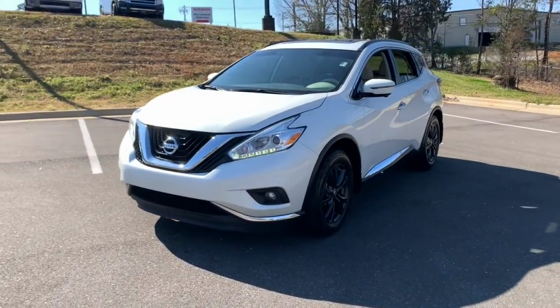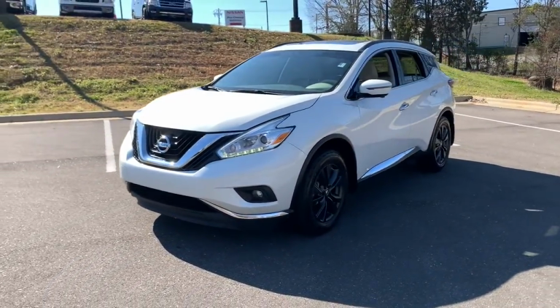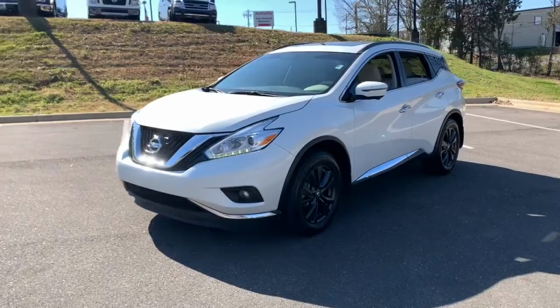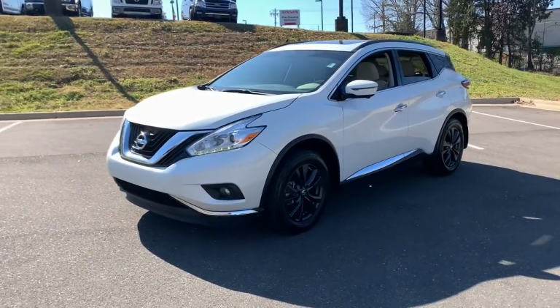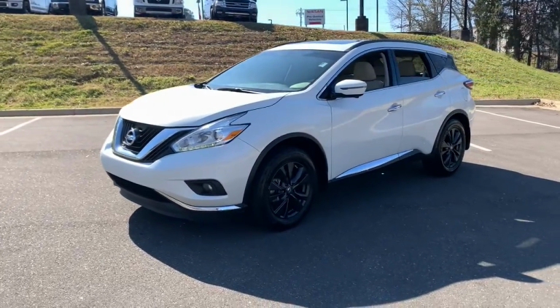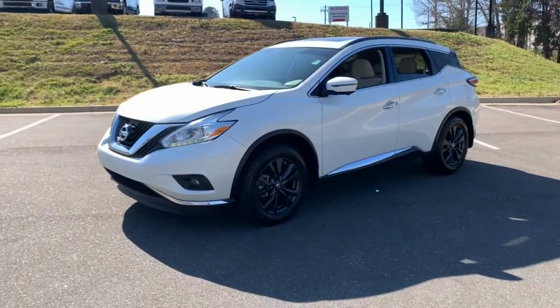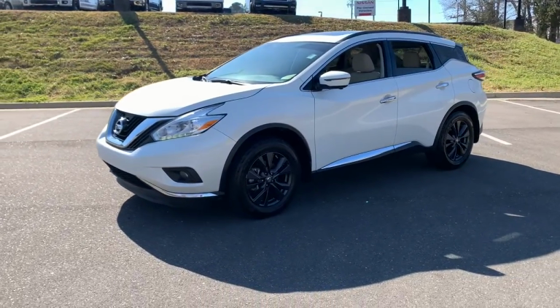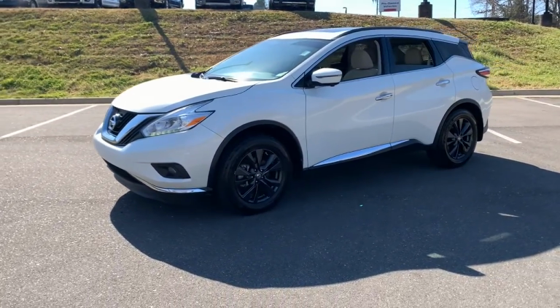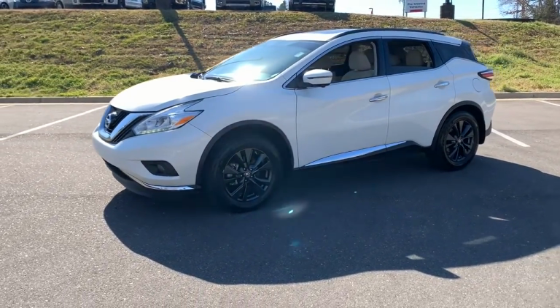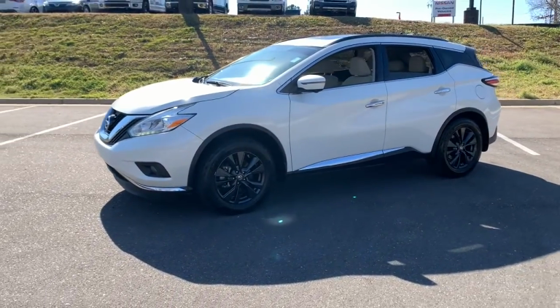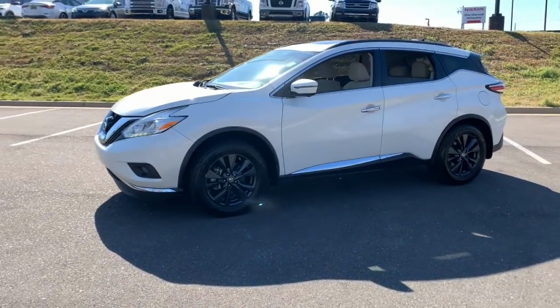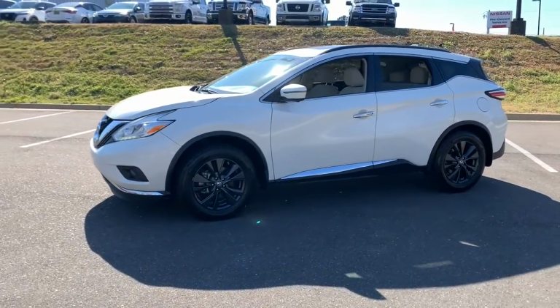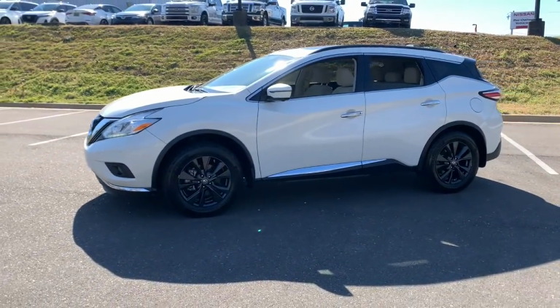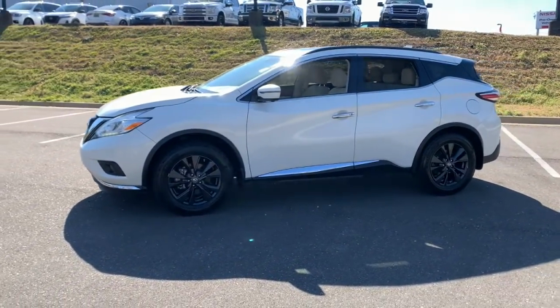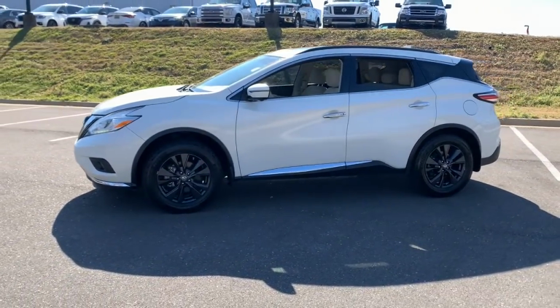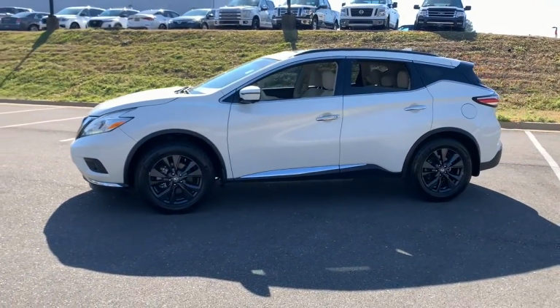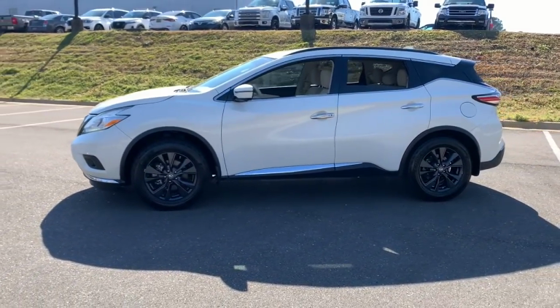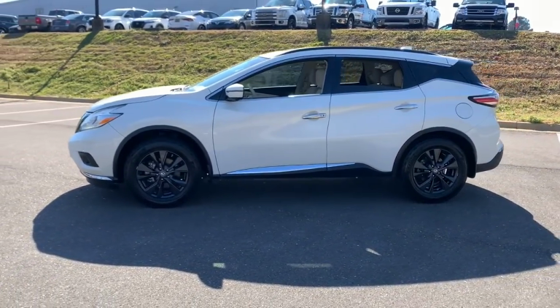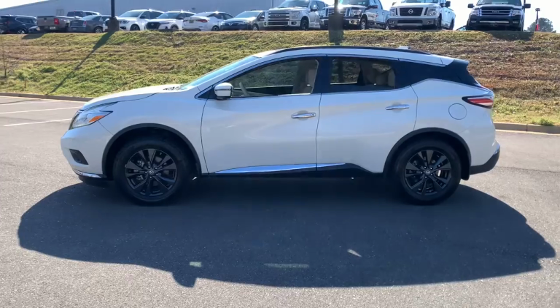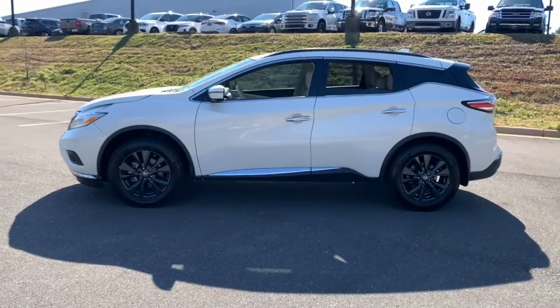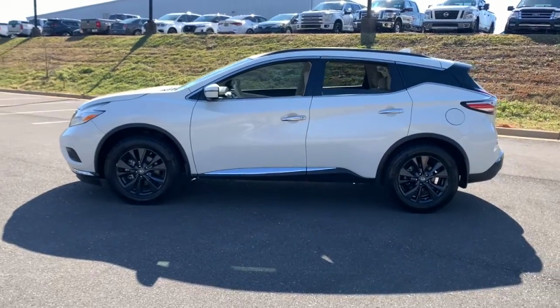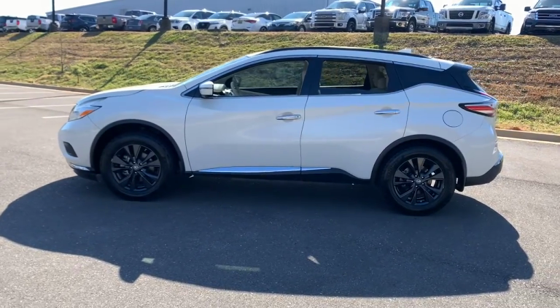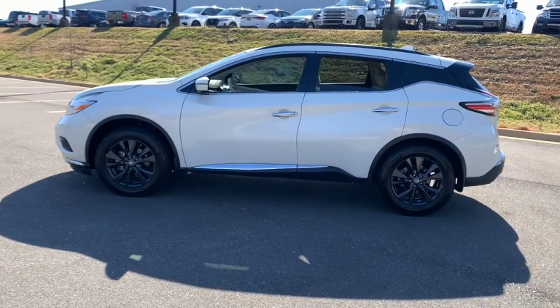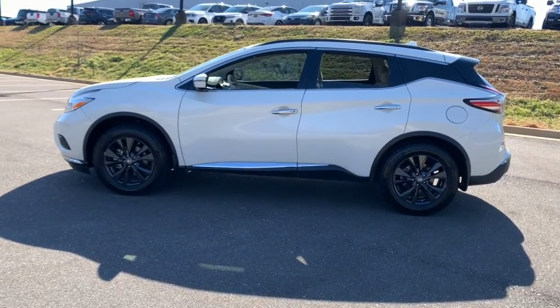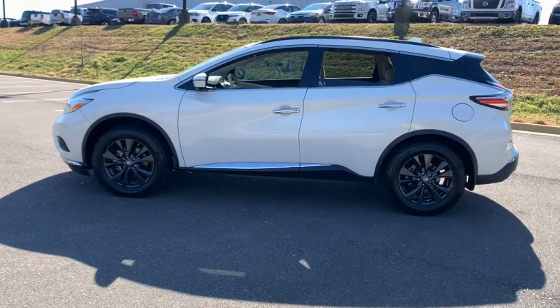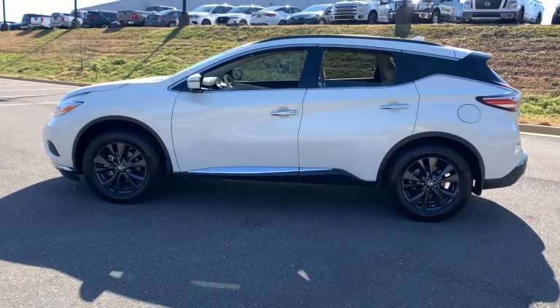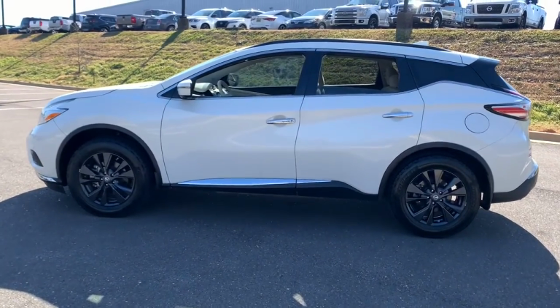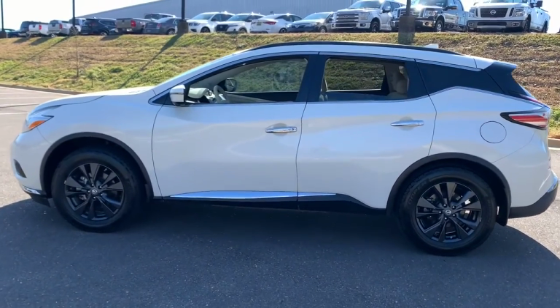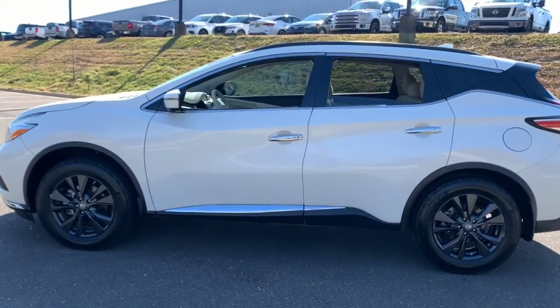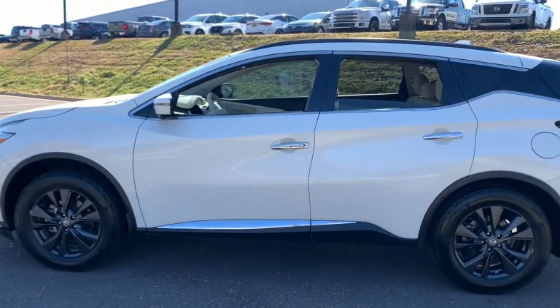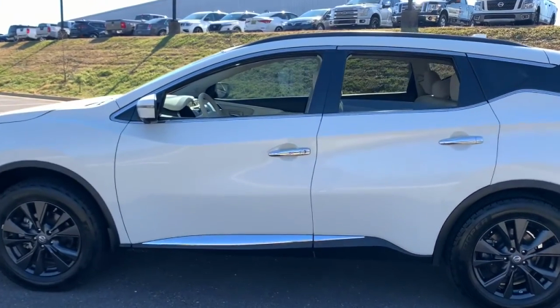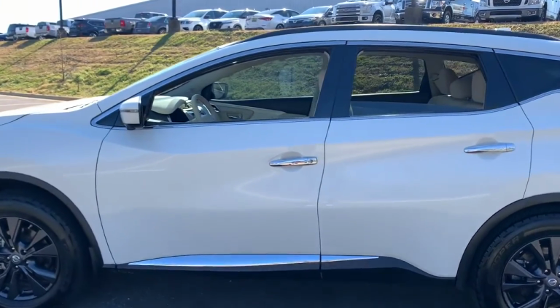Enjoy a view of this Nissan Murano, the sophisticated mid-sized crossover that prioritizes comfort and leverages a suite of advanced tech to keep you safe, connected, and entertained.